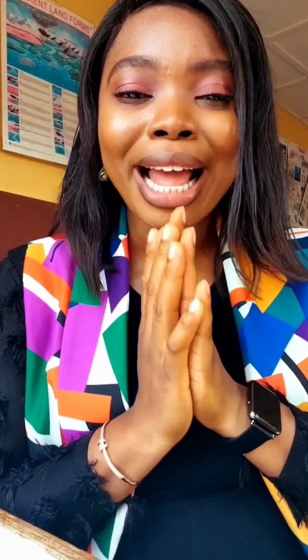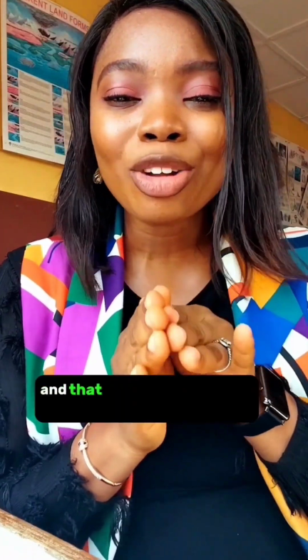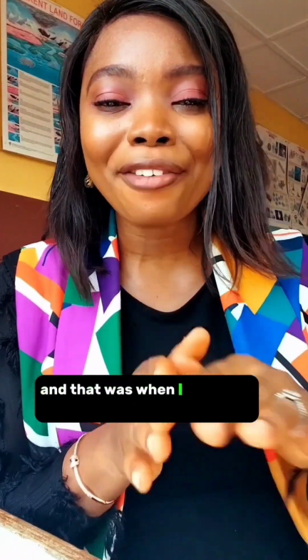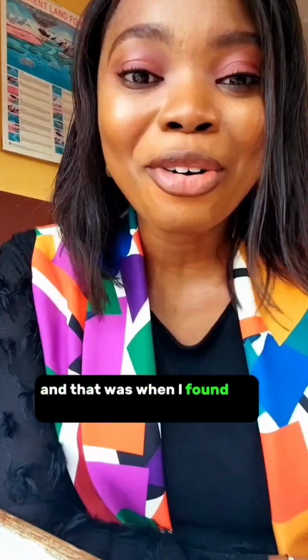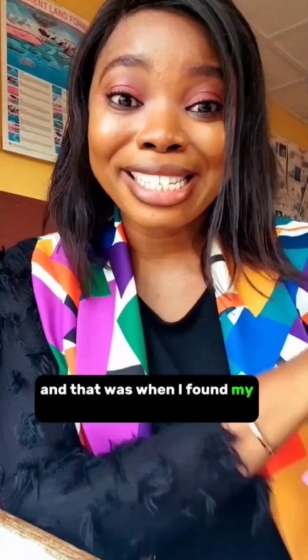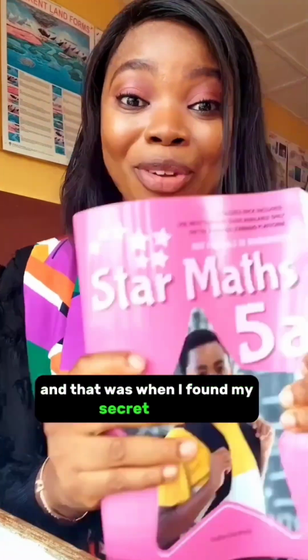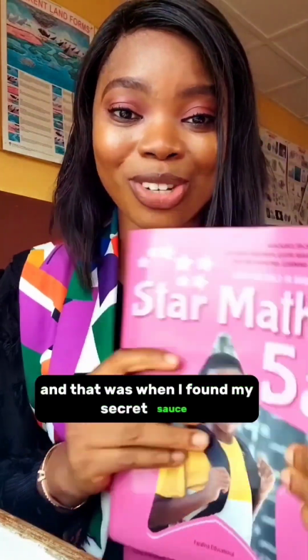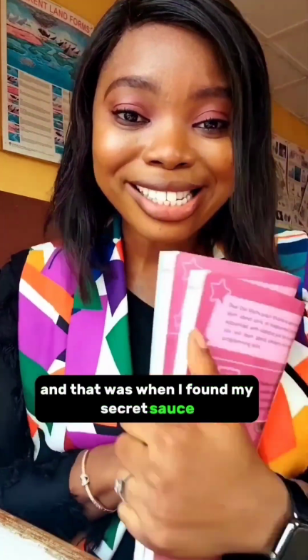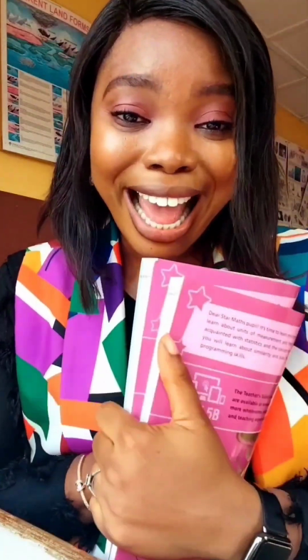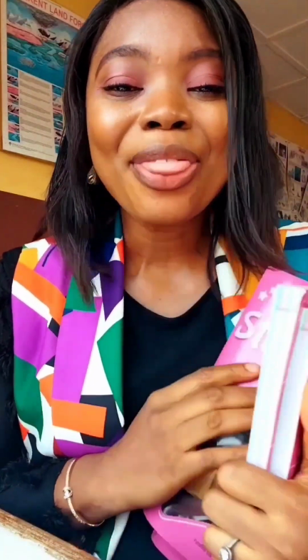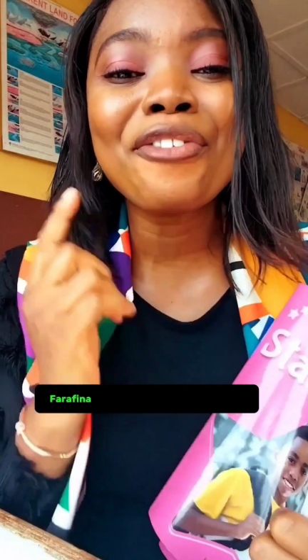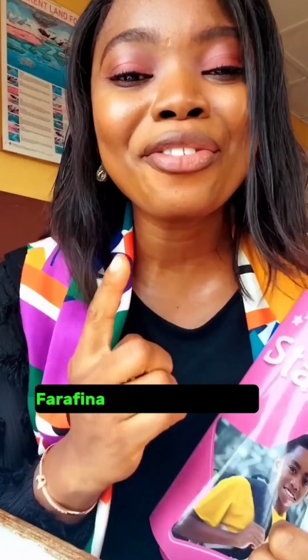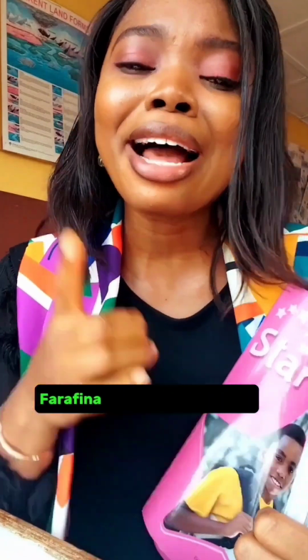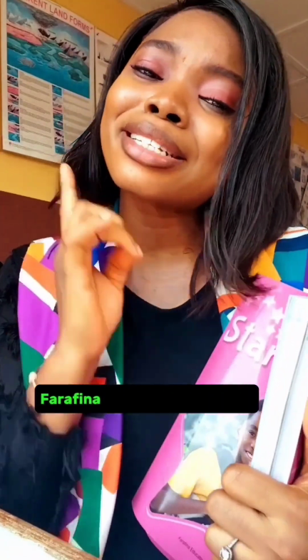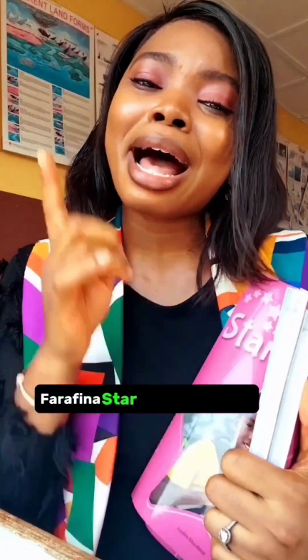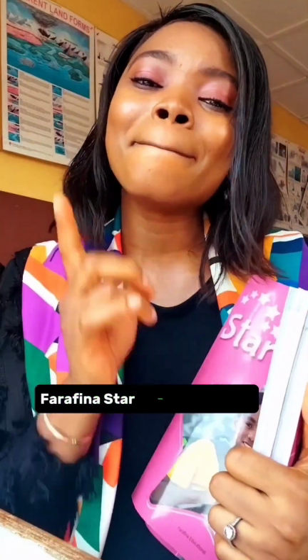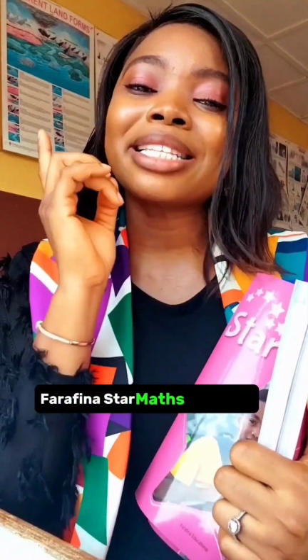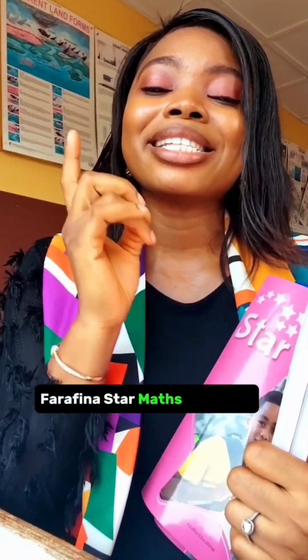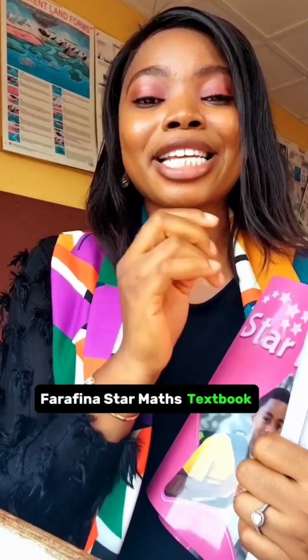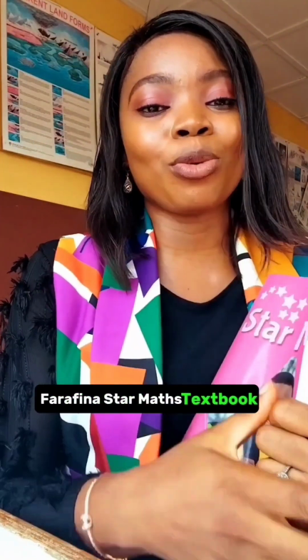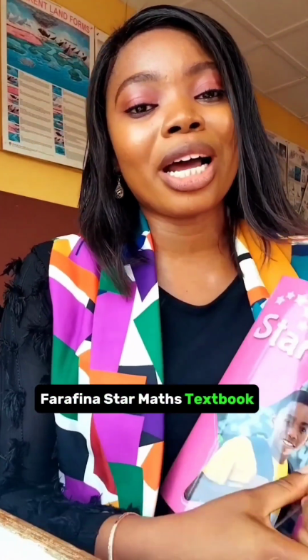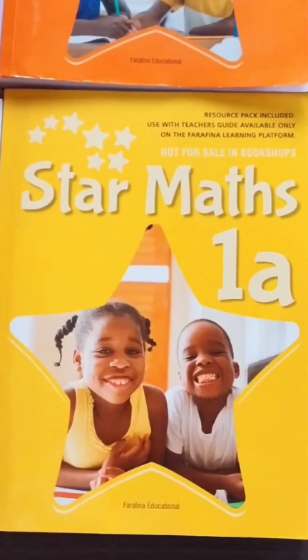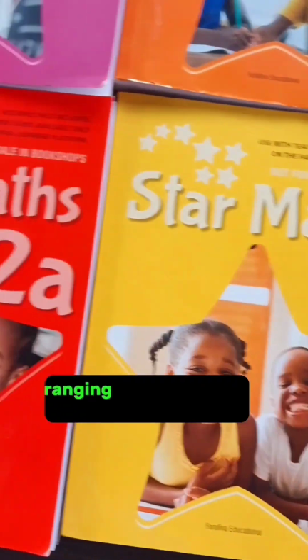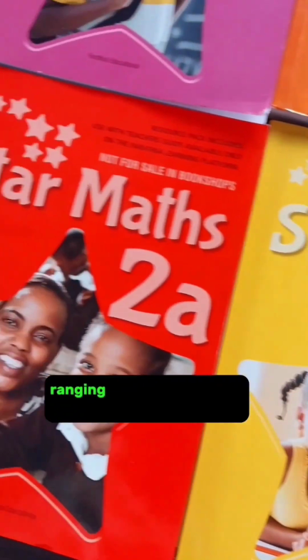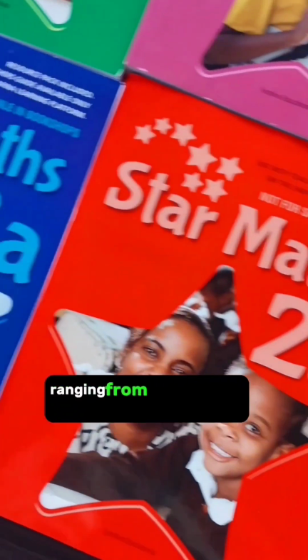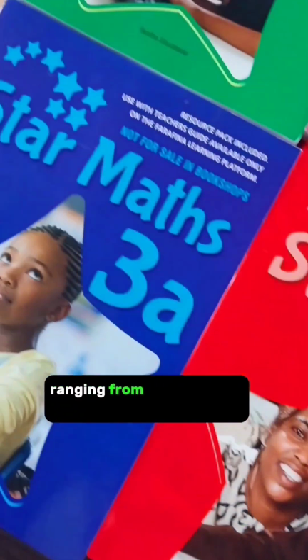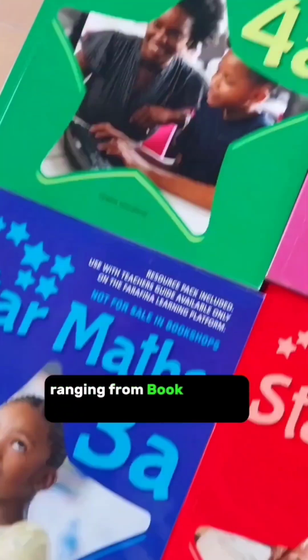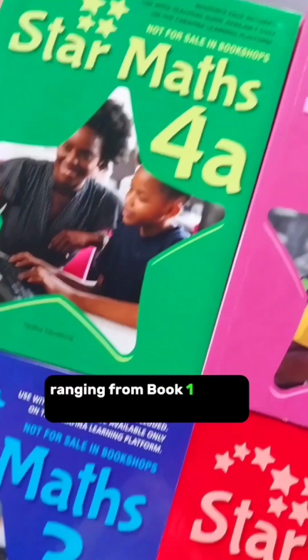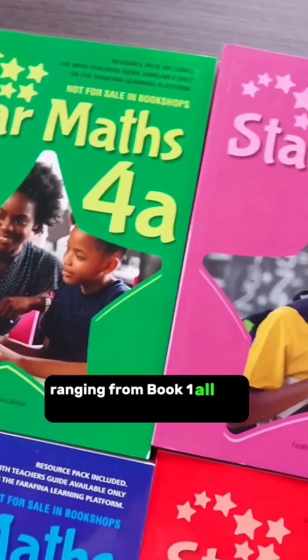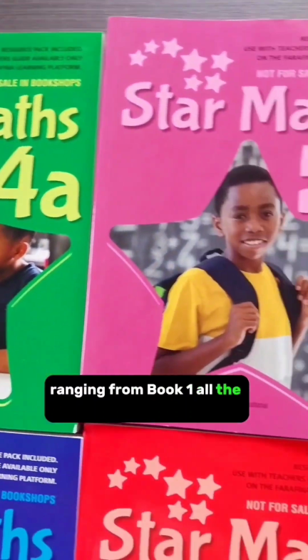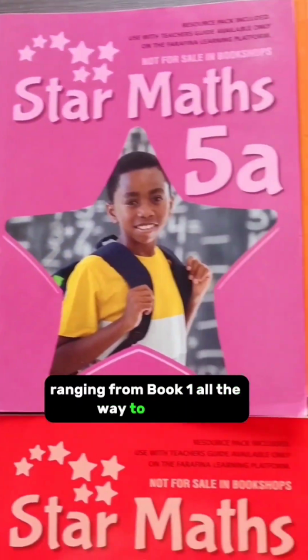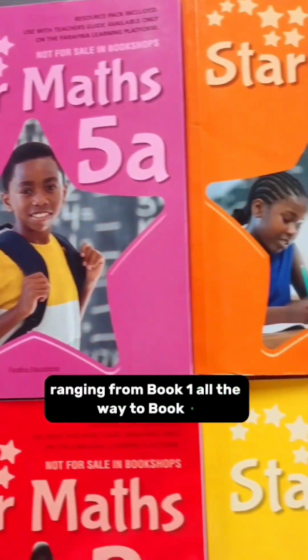And that was when I found my secret sauce: the Farafina Star Math Textbook, ranging from Book 1 all the way to Book 6.